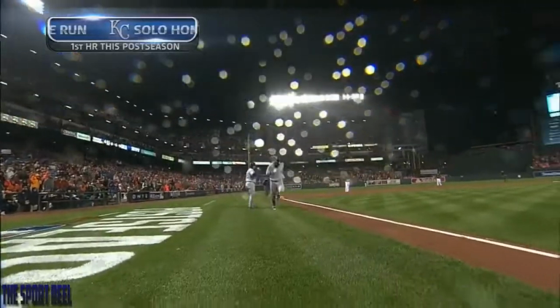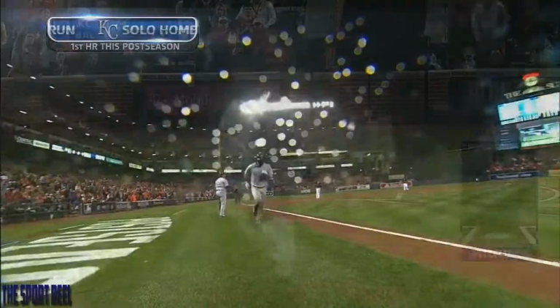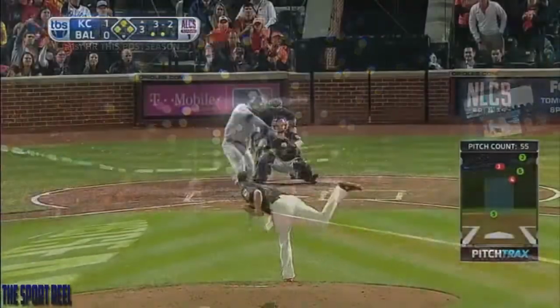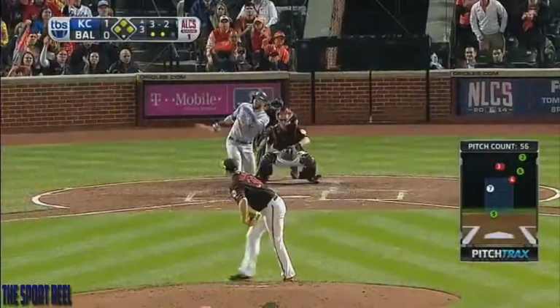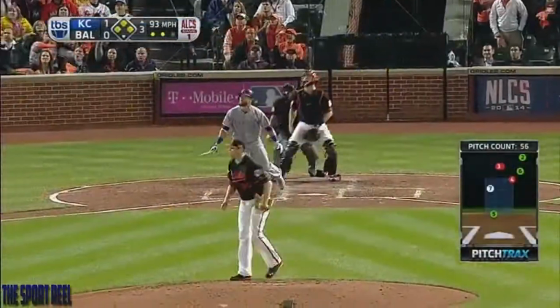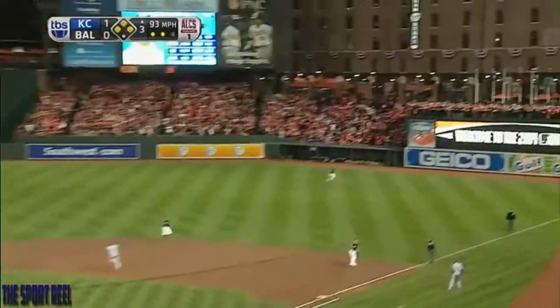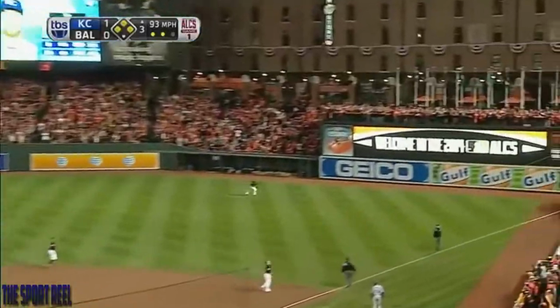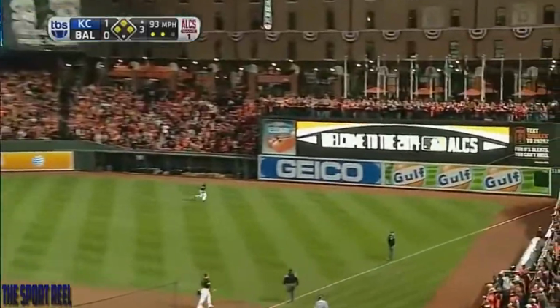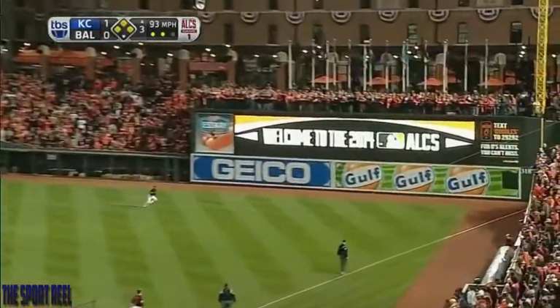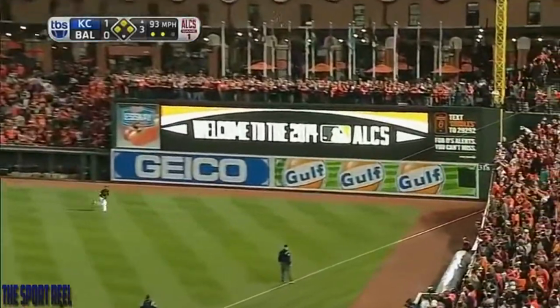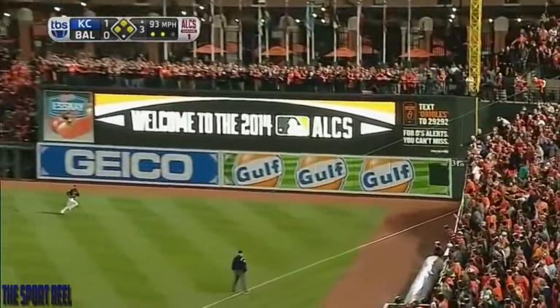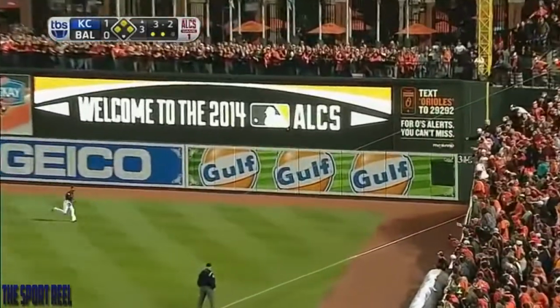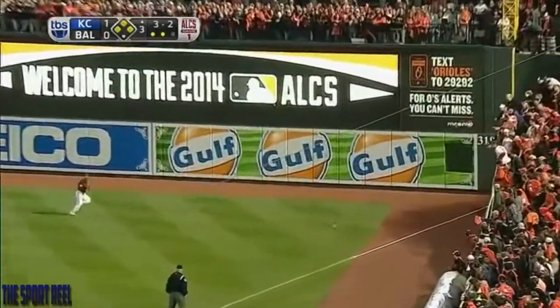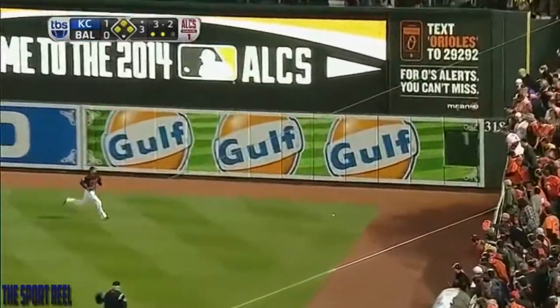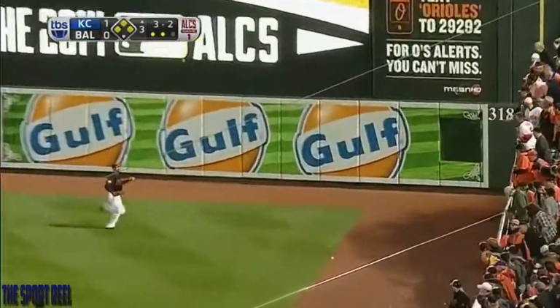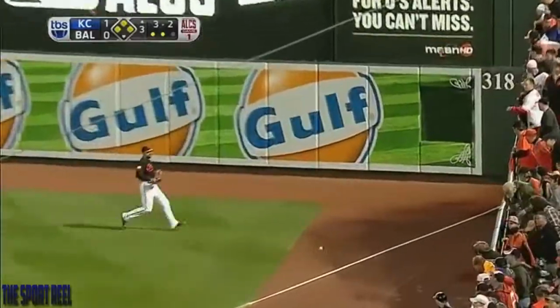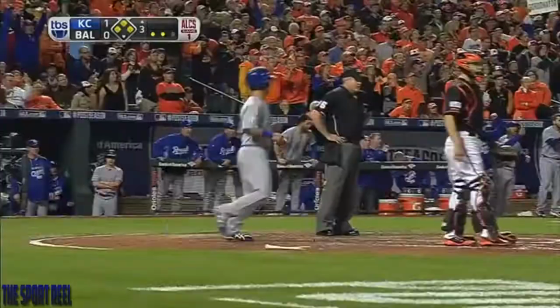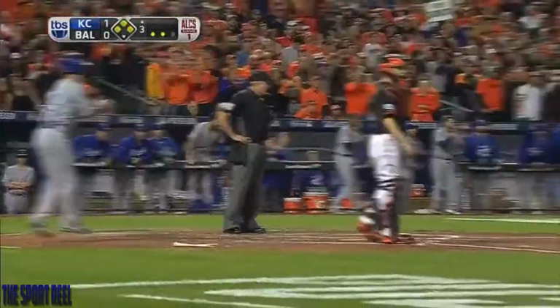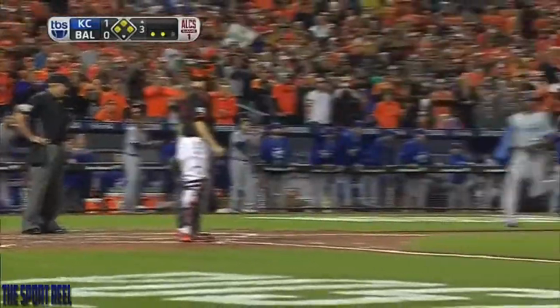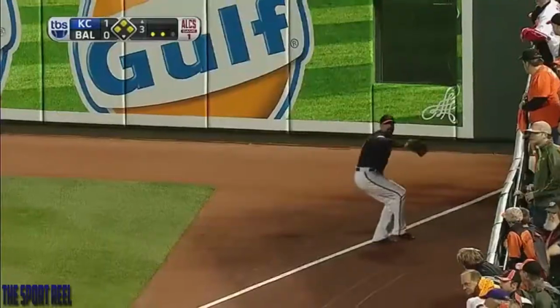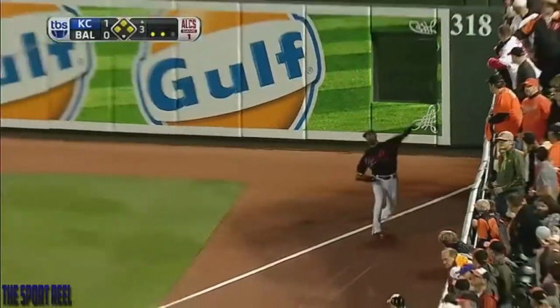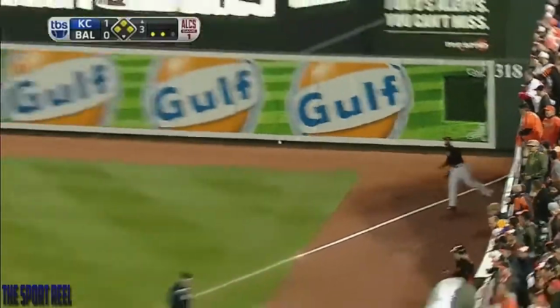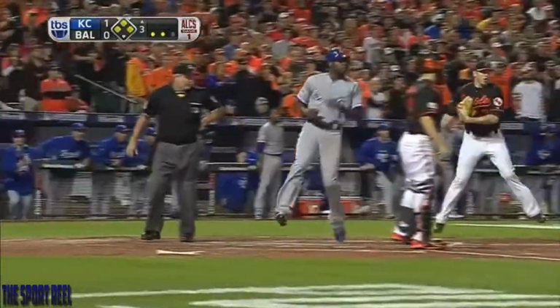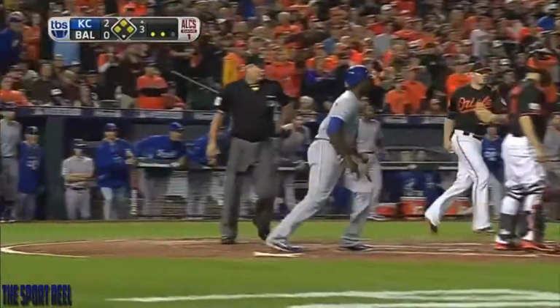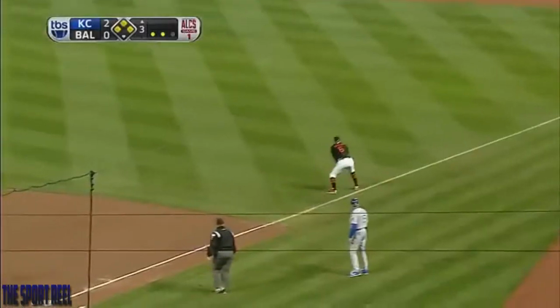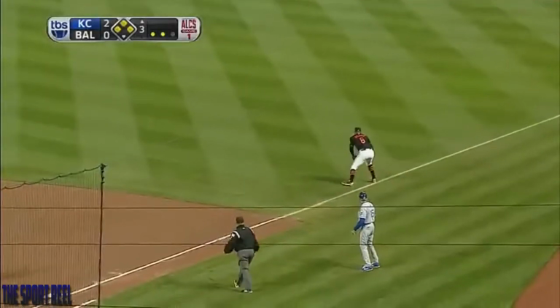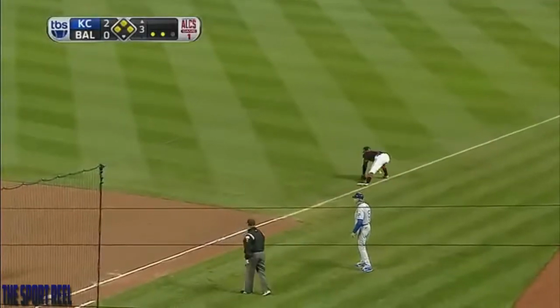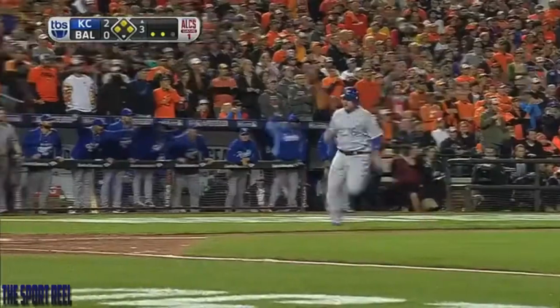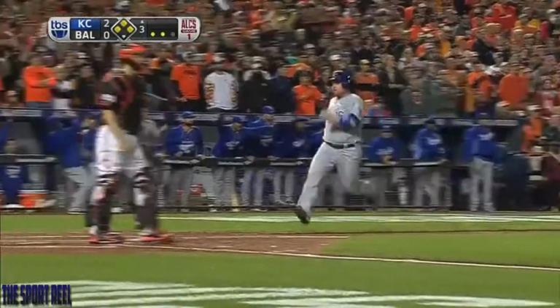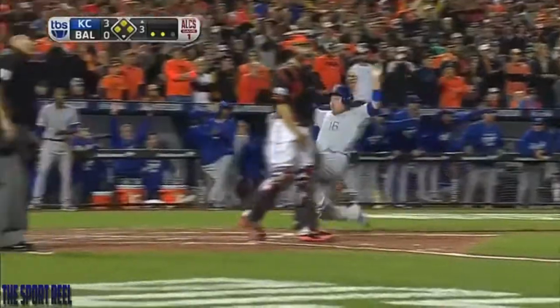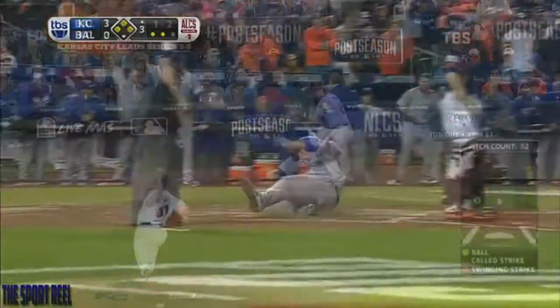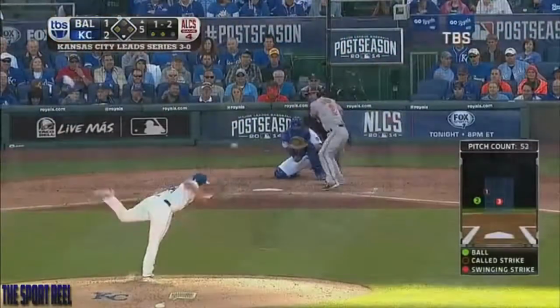Broke his bat. That ball to right is going to fall in fair territory. One run is in, two runs are in. Here comes Billy Butler — he will score.